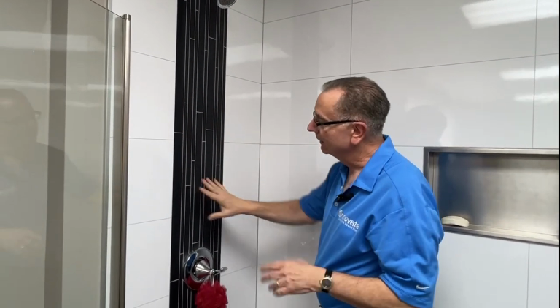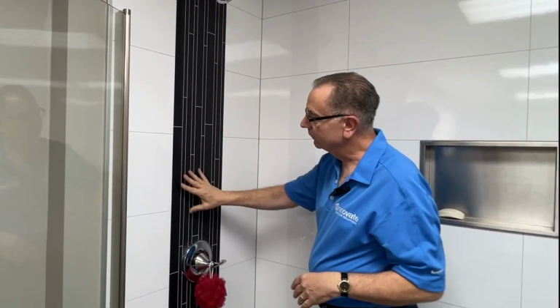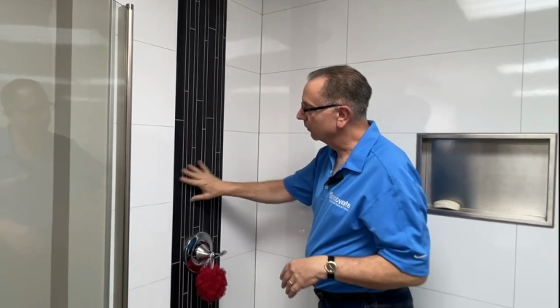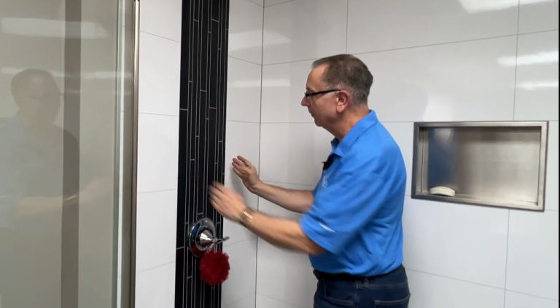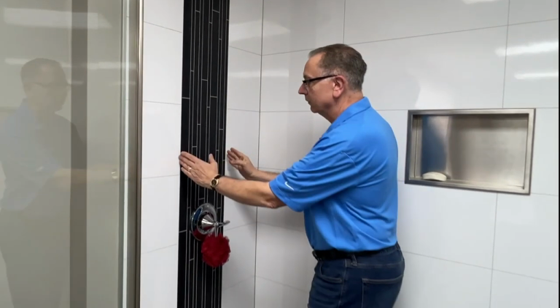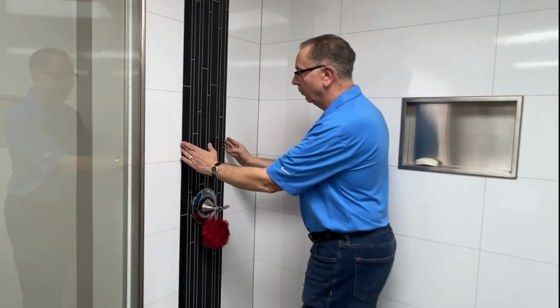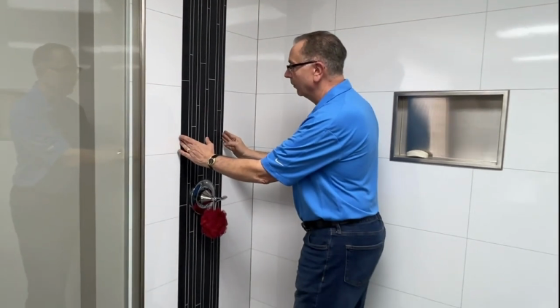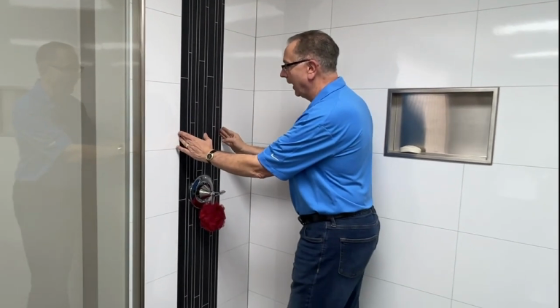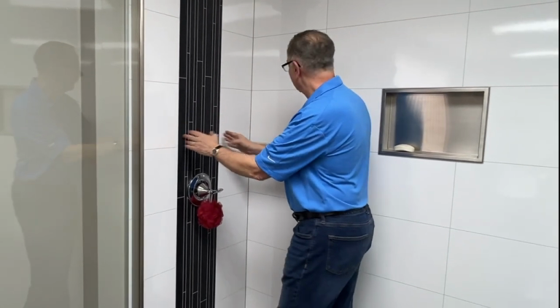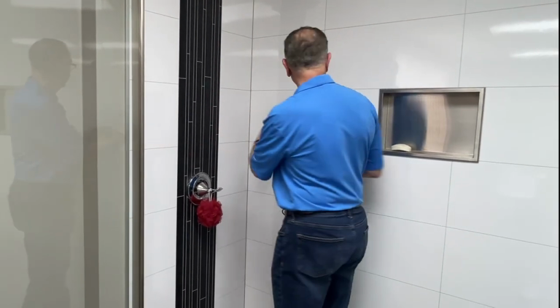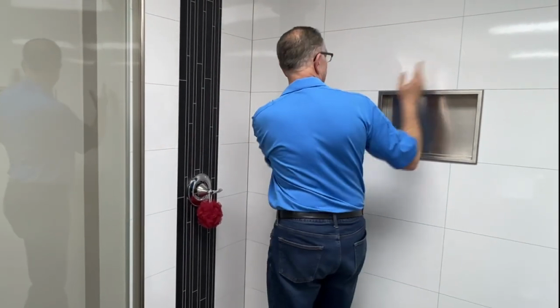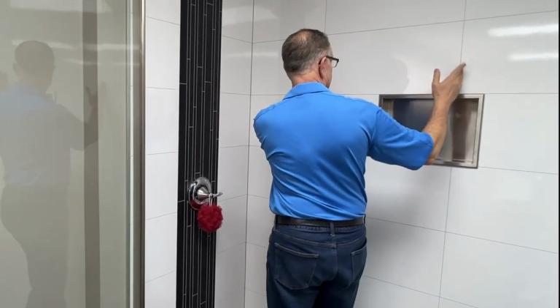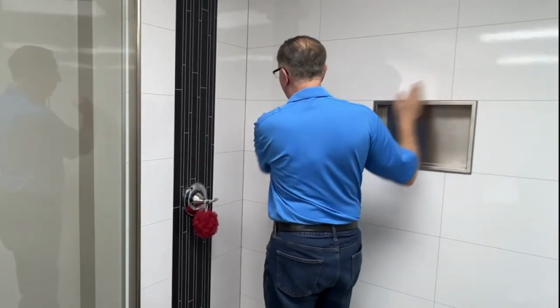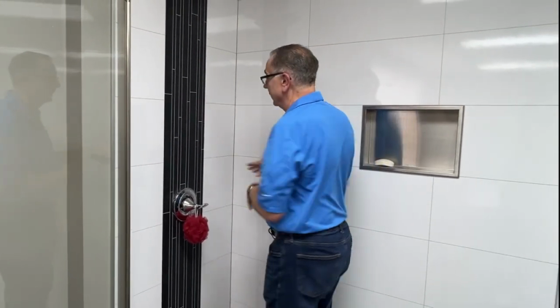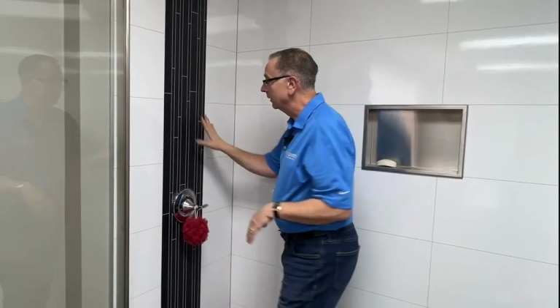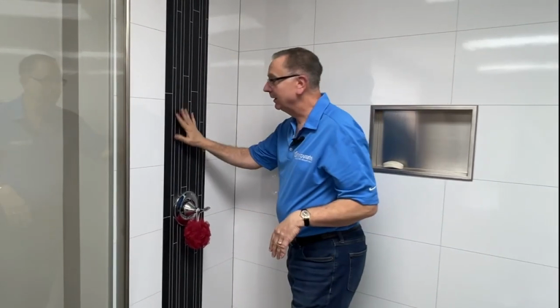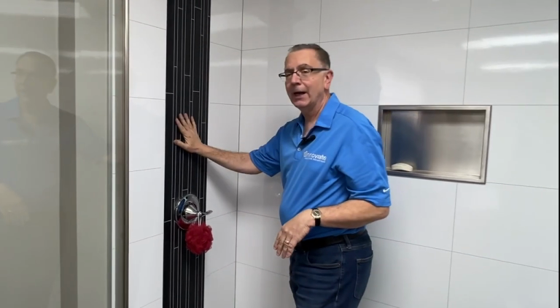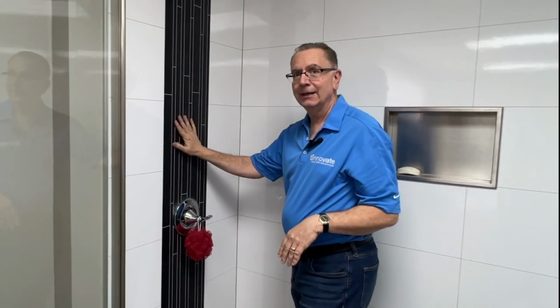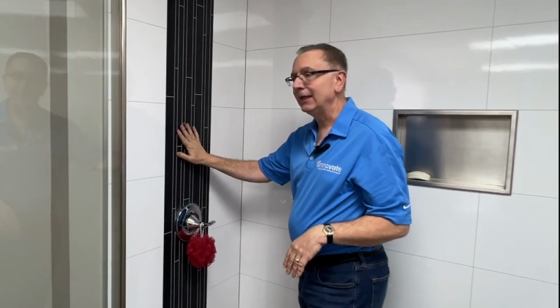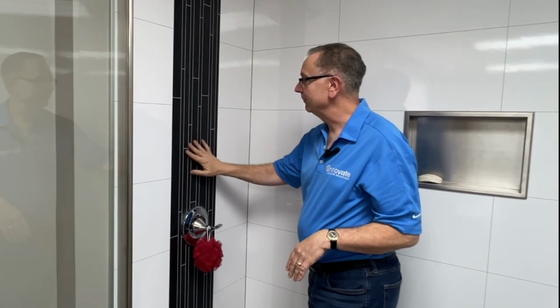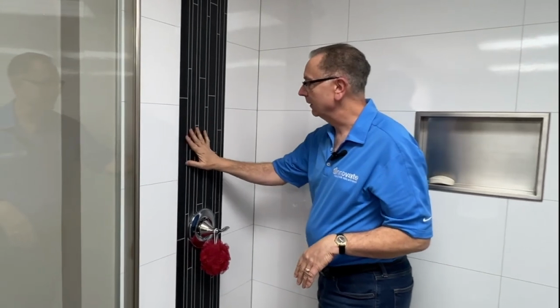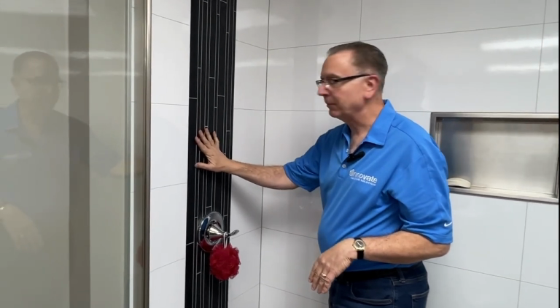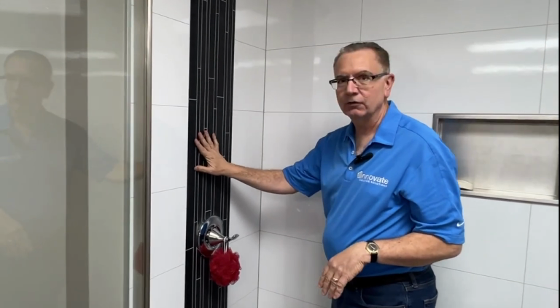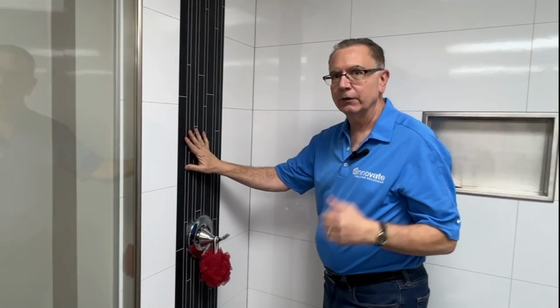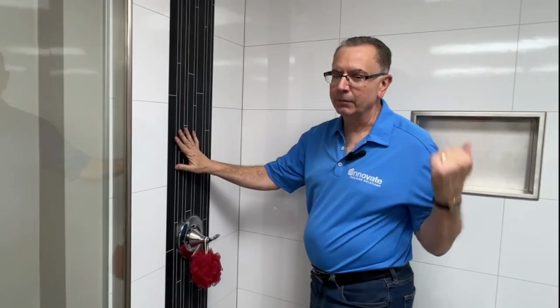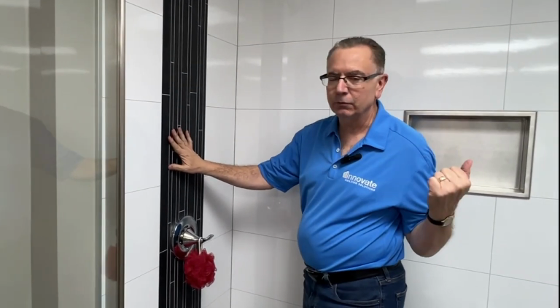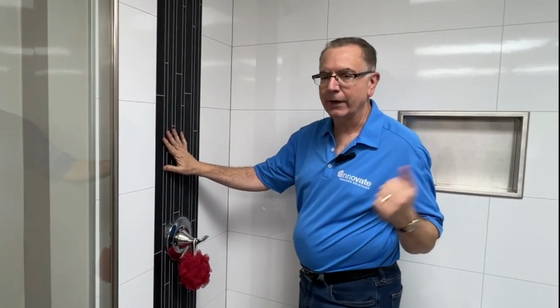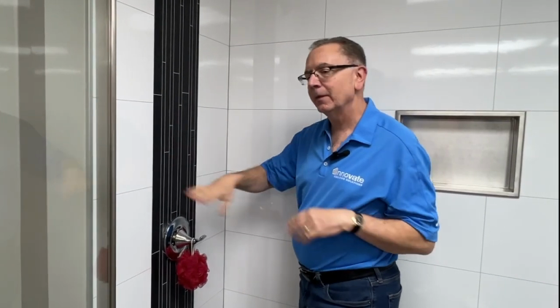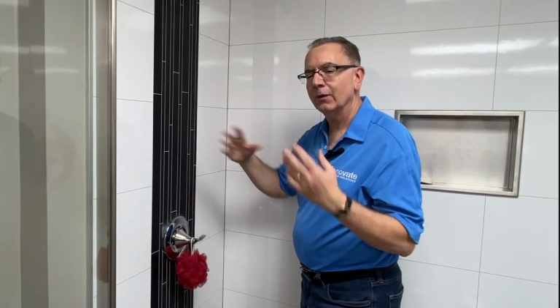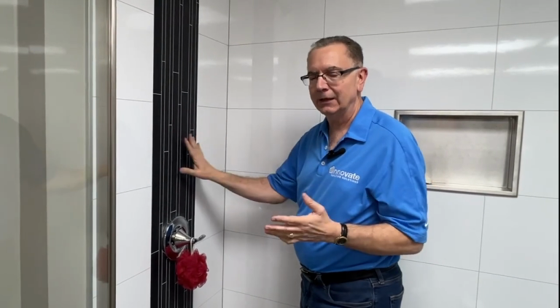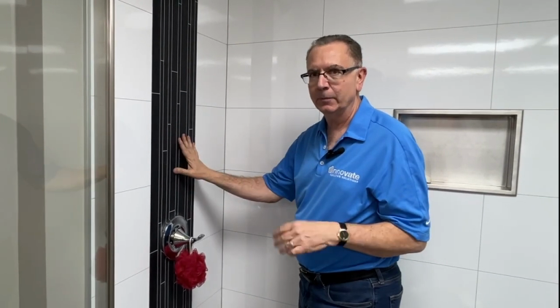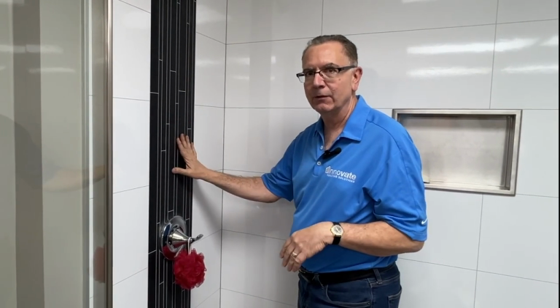This vertical trim, which is one foot wide — the other panels are two foot wide — could be combined in any application, so this could have been used with the cracked cement or any of the other patterns.